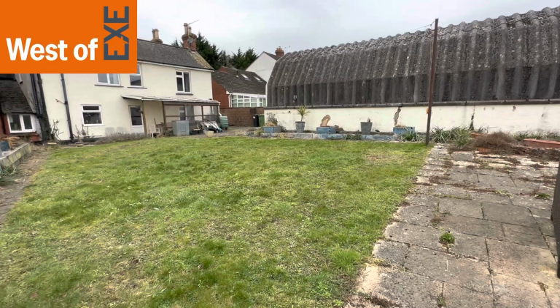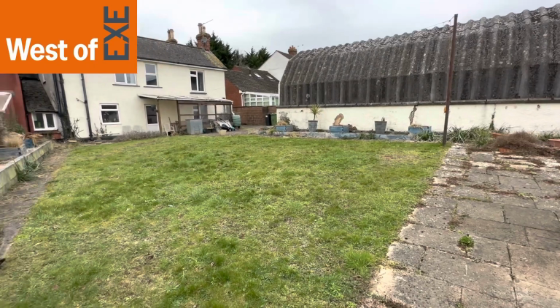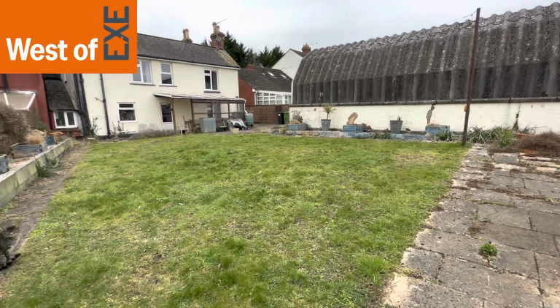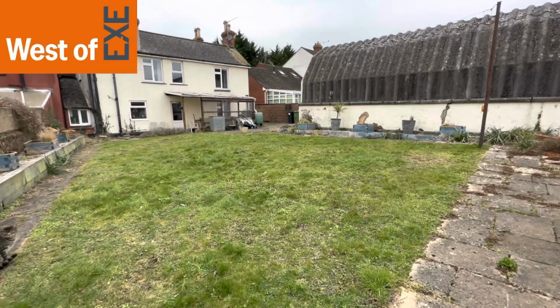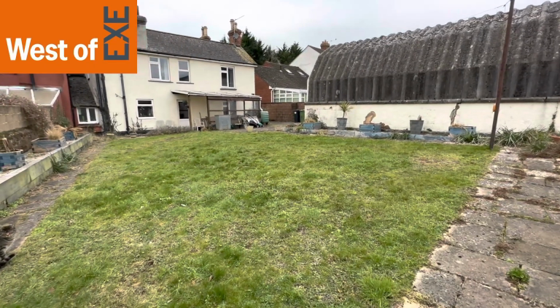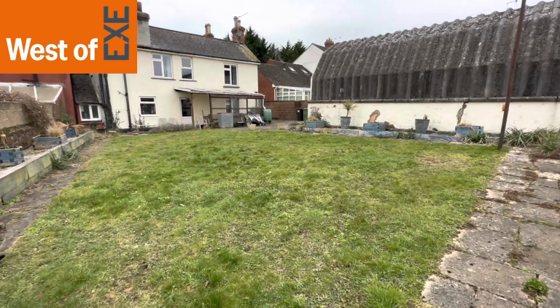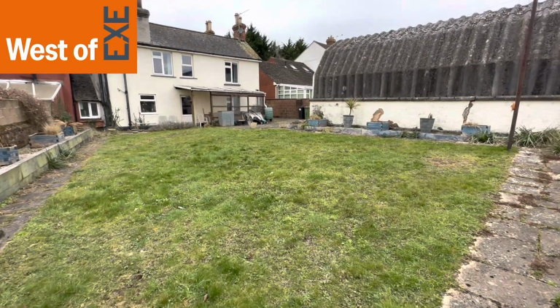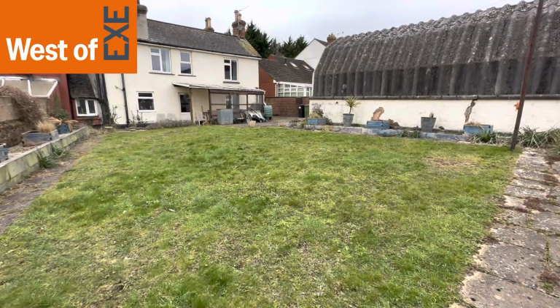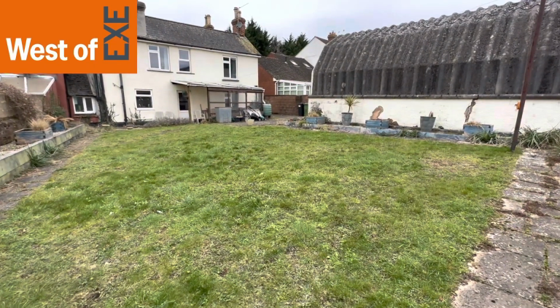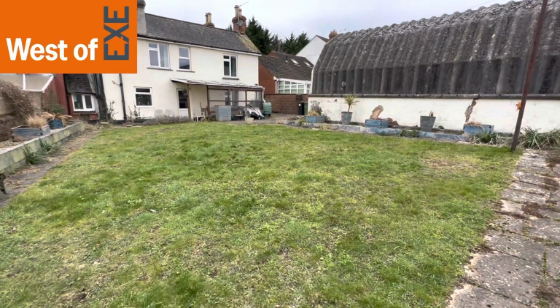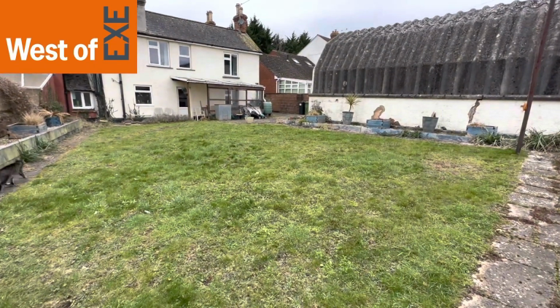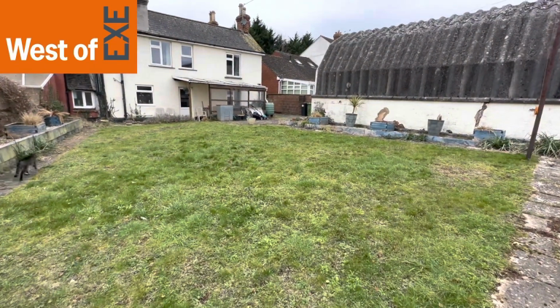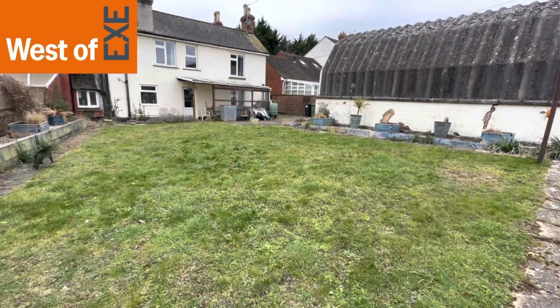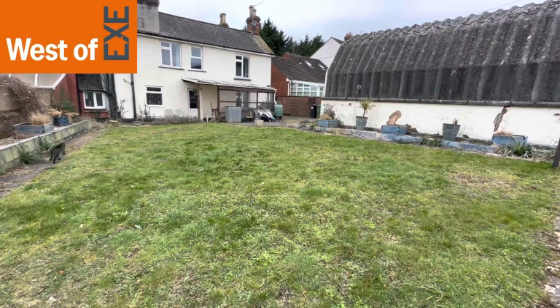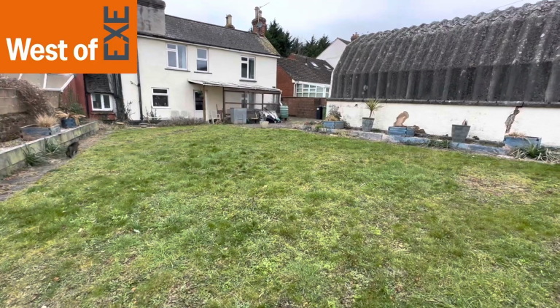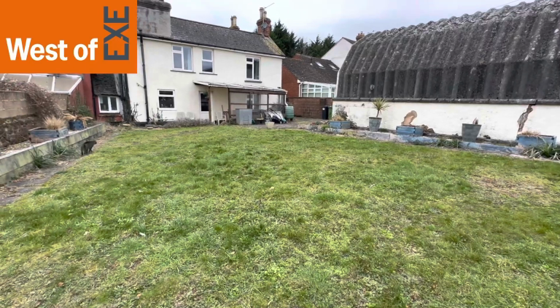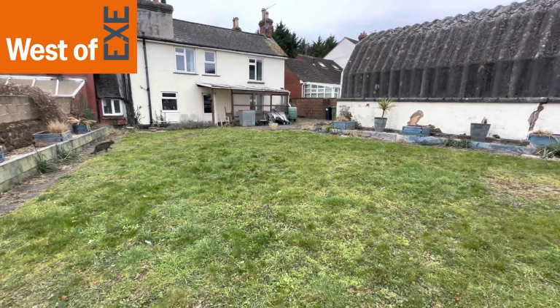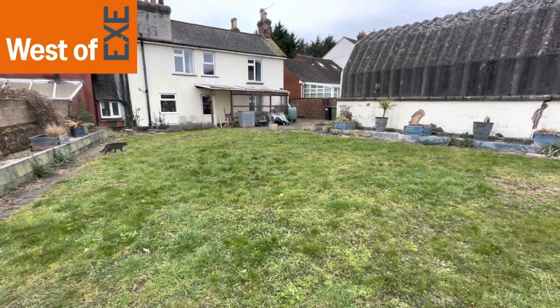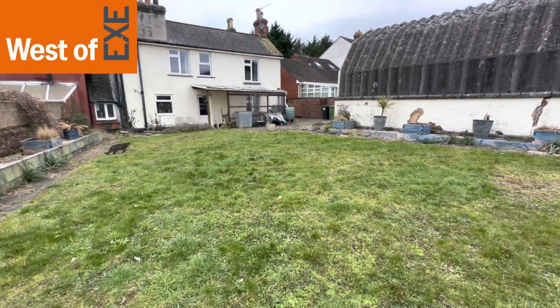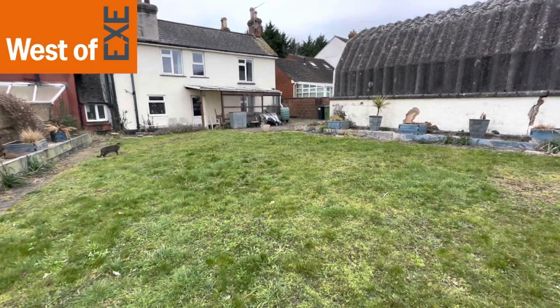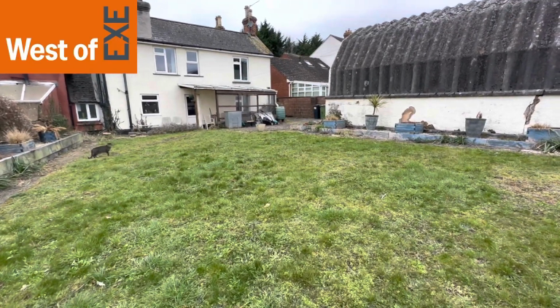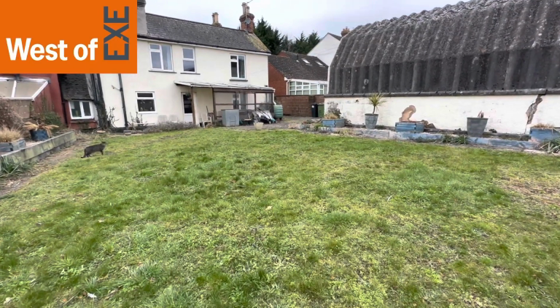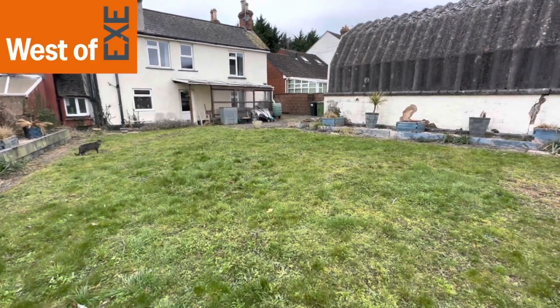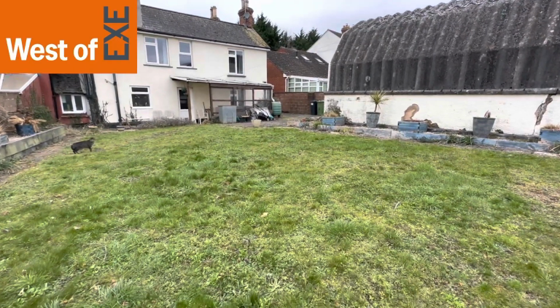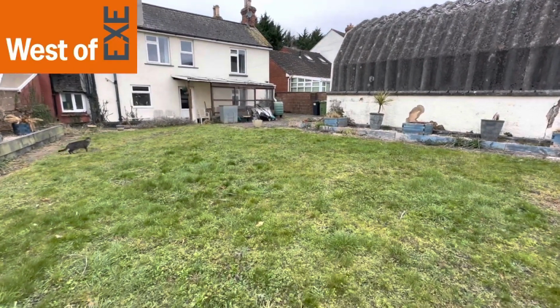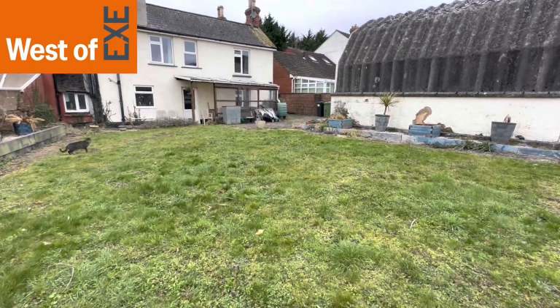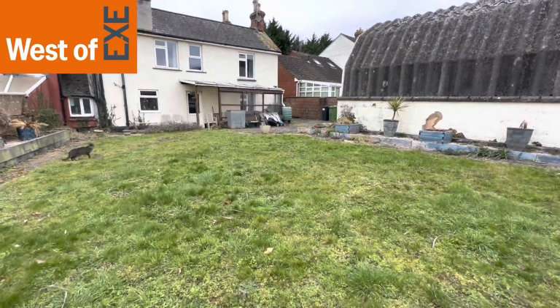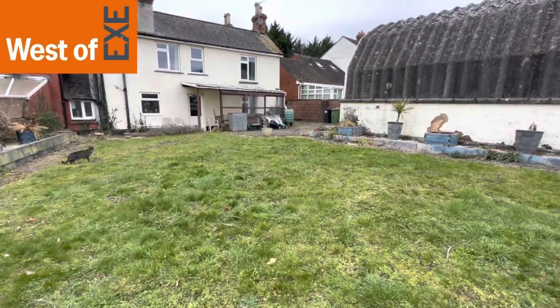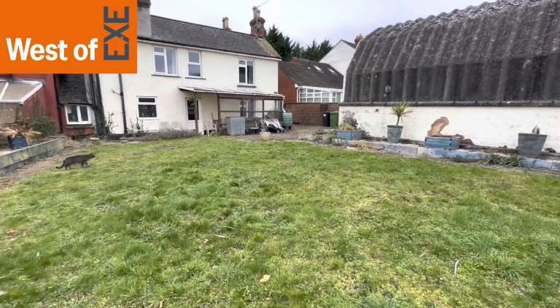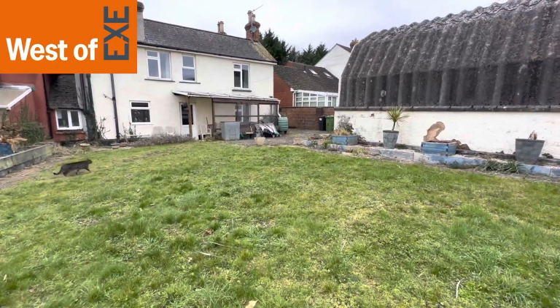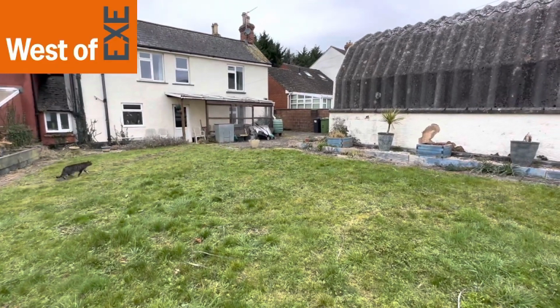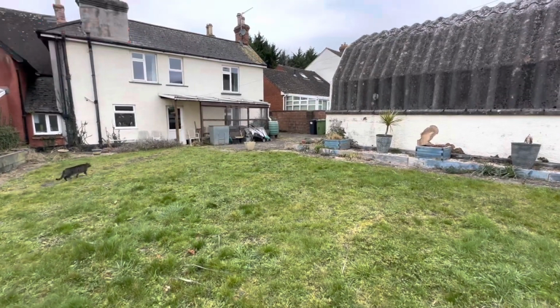The property is being marketed by West of X Estate Agents. For more information visit our website at www.westofx.co.uk.